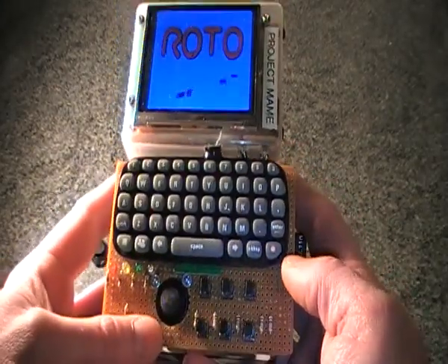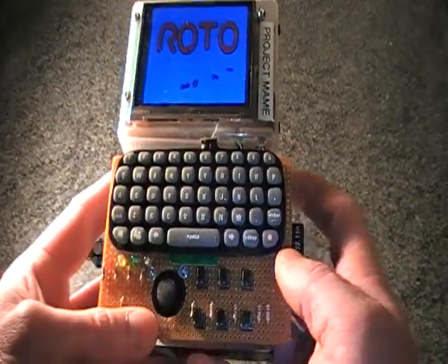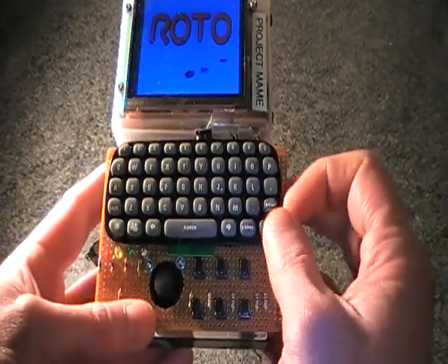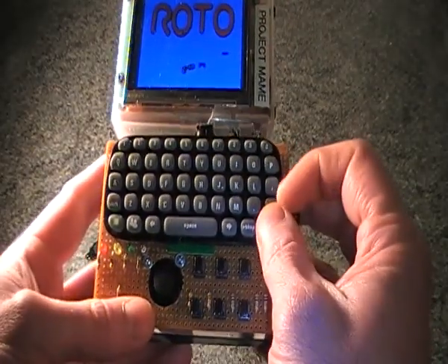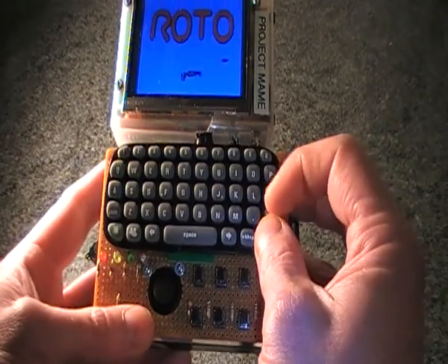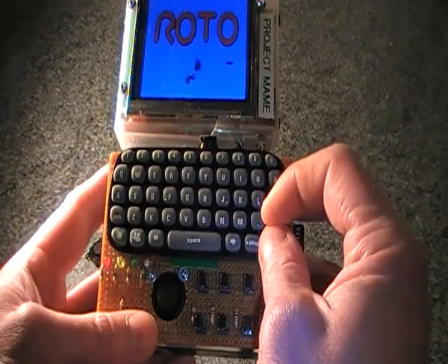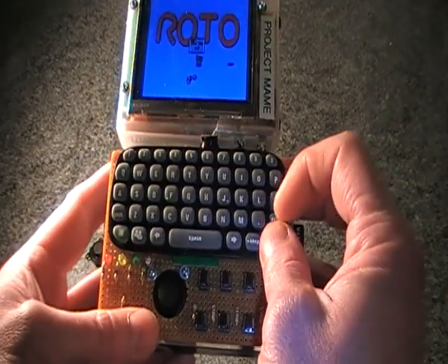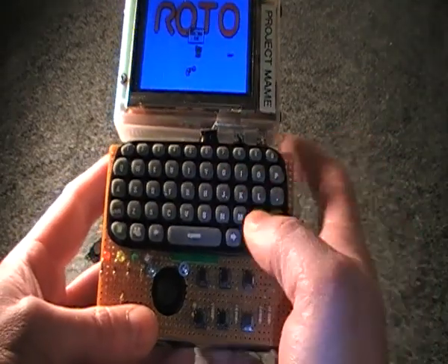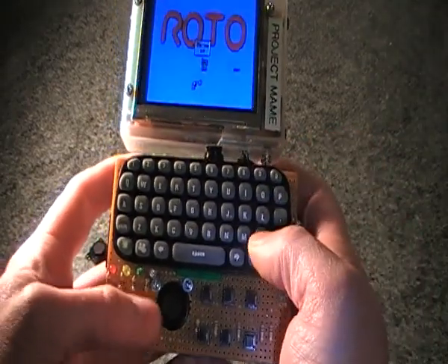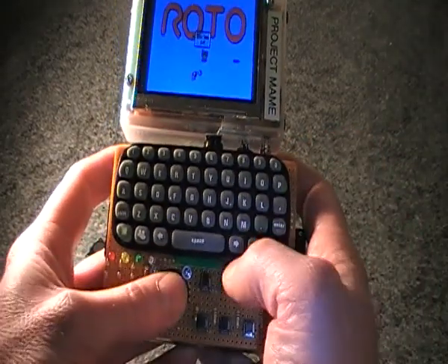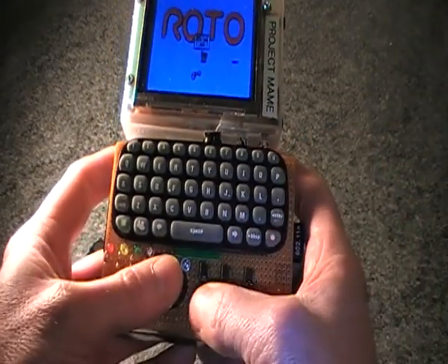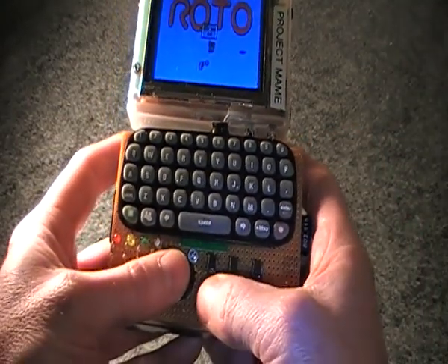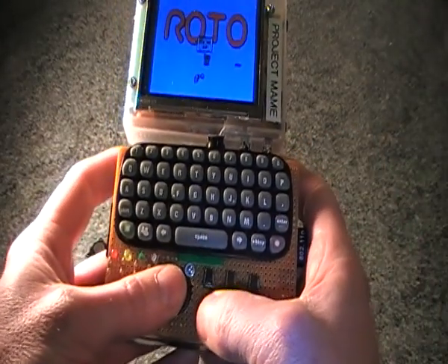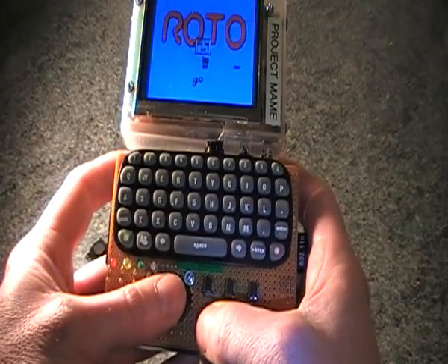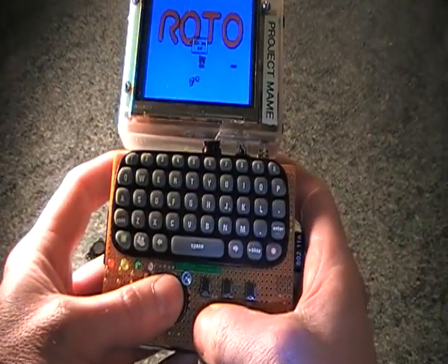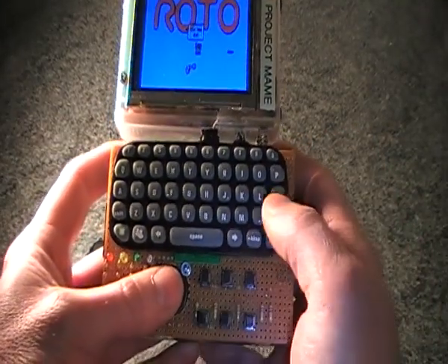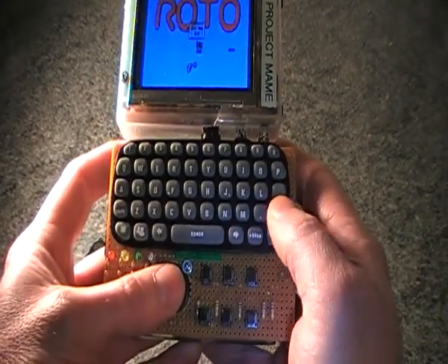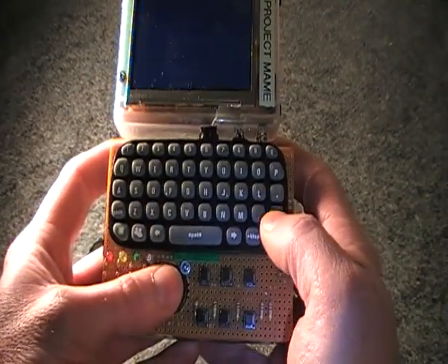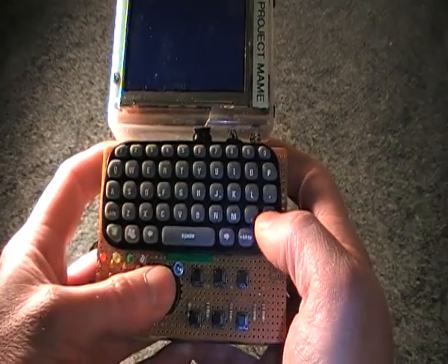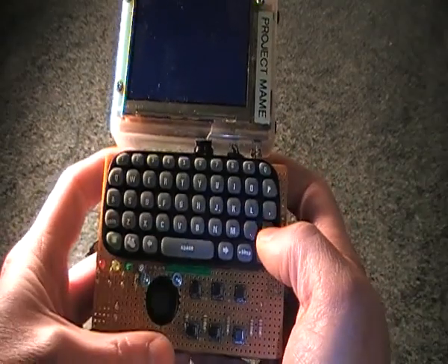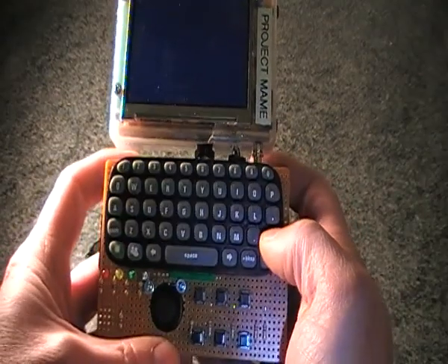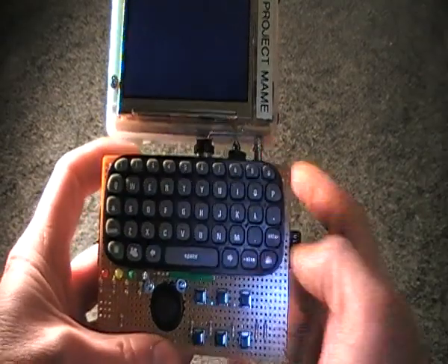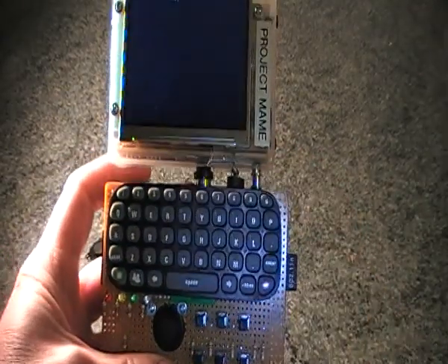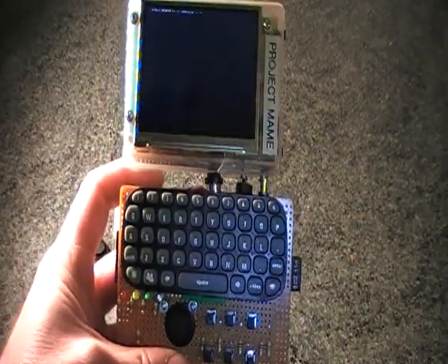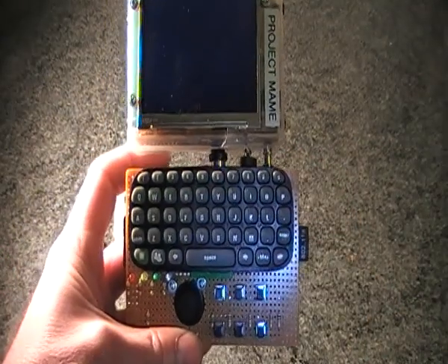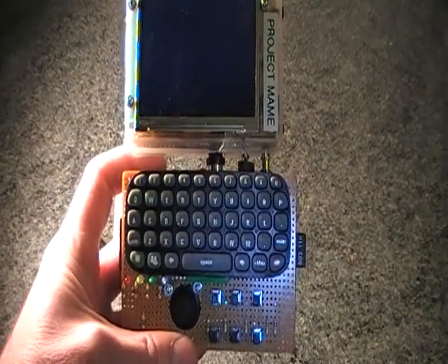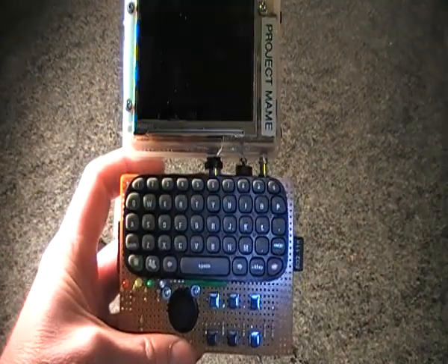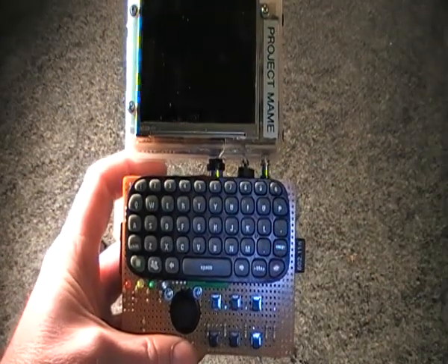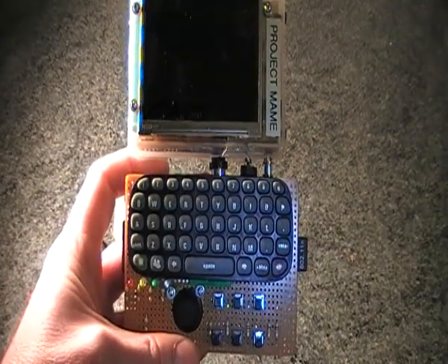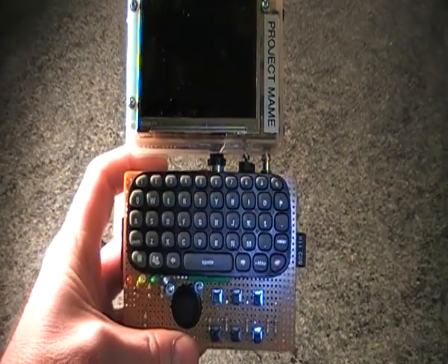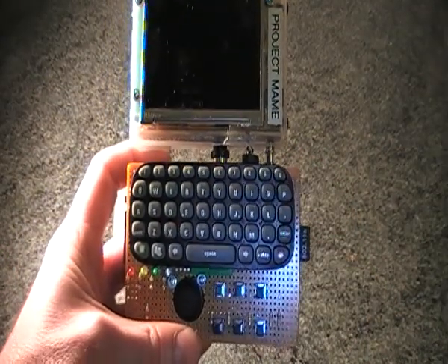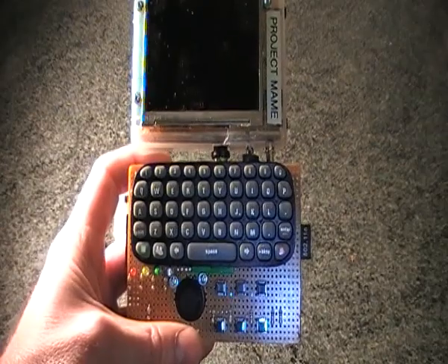So there it is. I'll just come out and close down MAME. There's an analog joystick running on the Raspberry Pi.